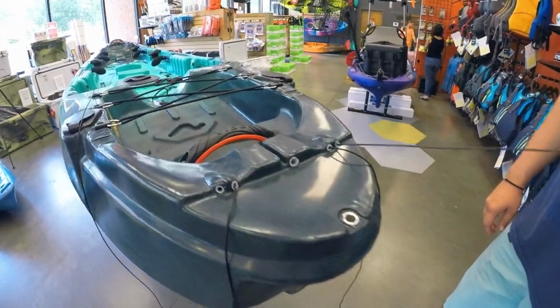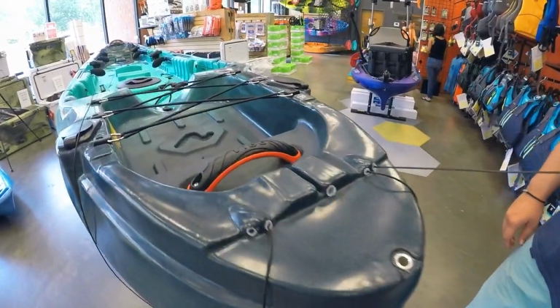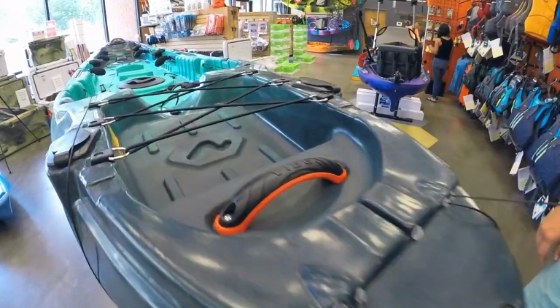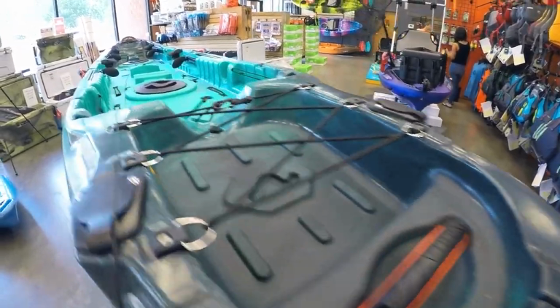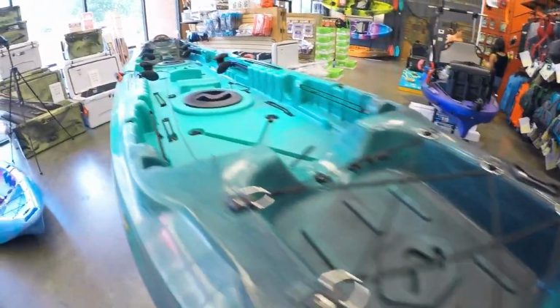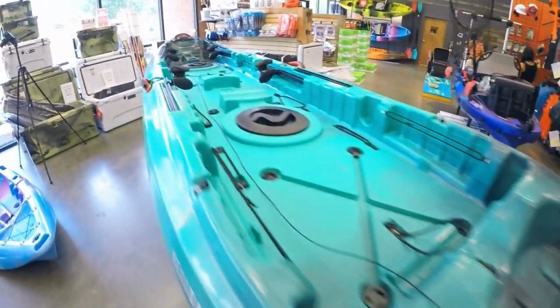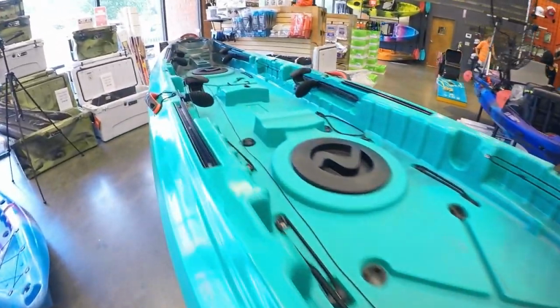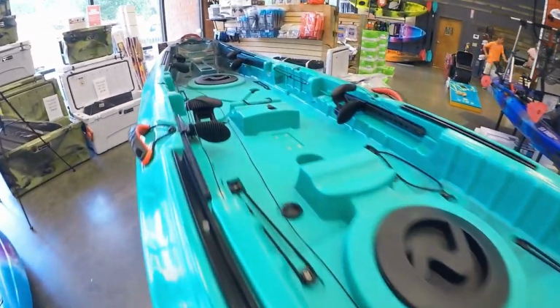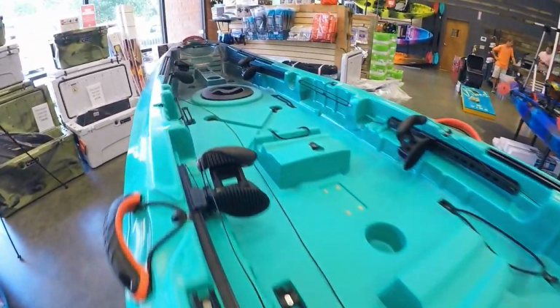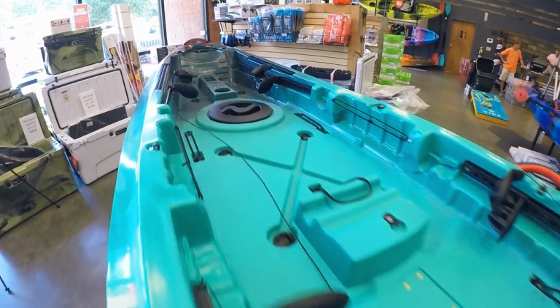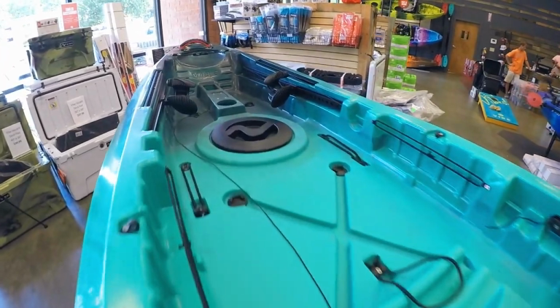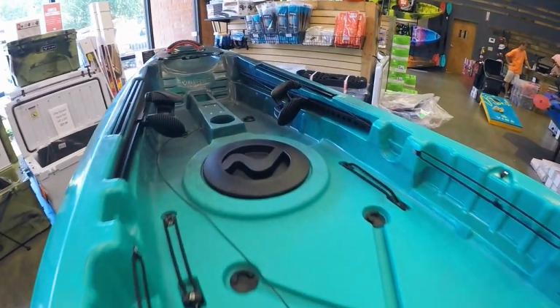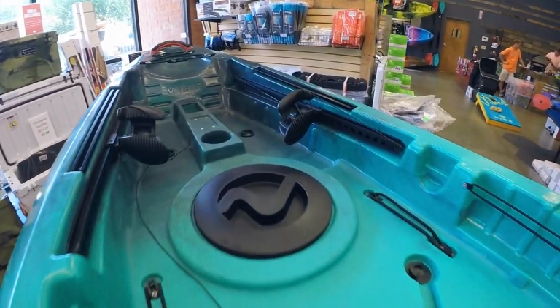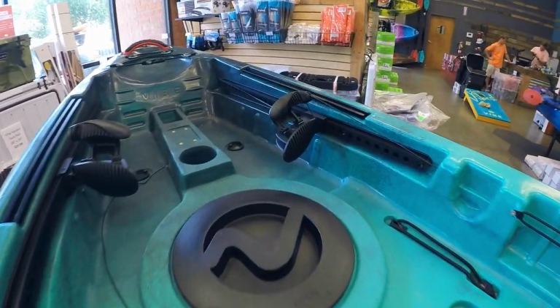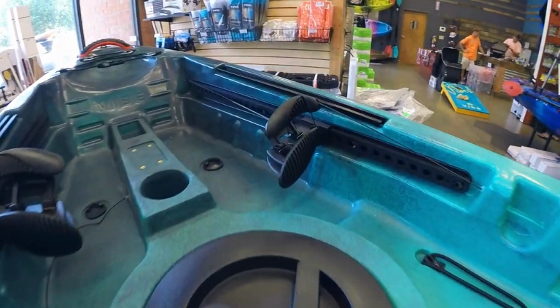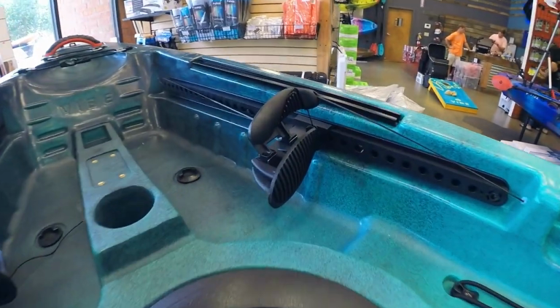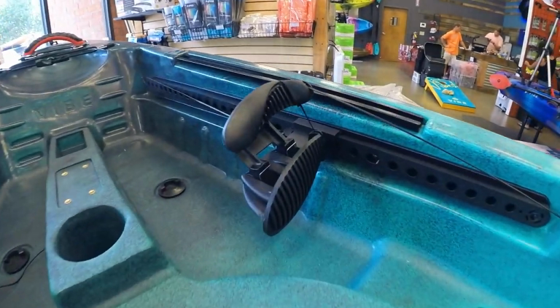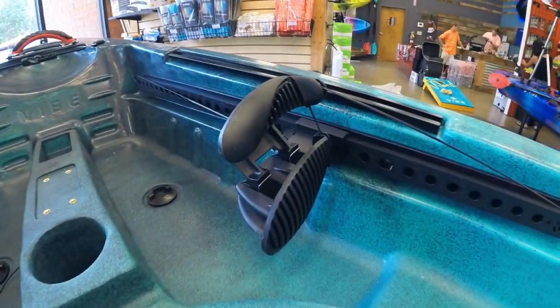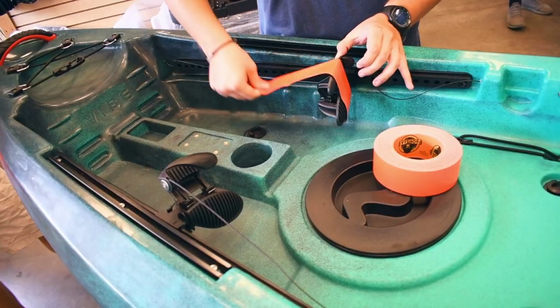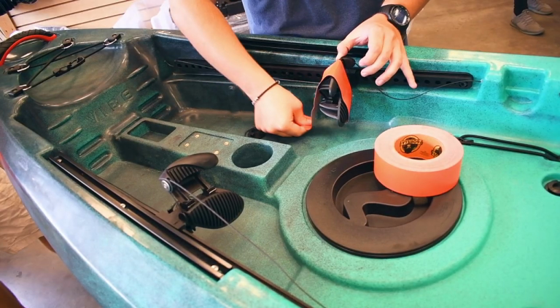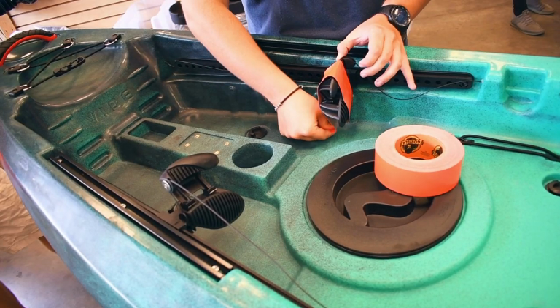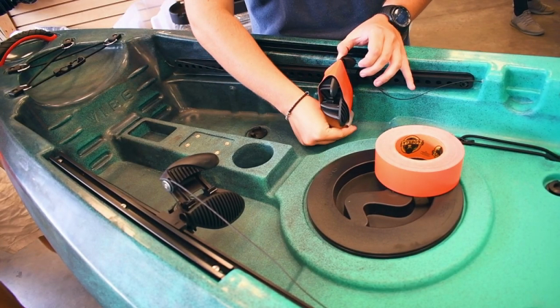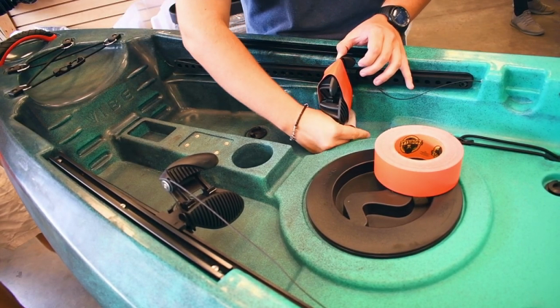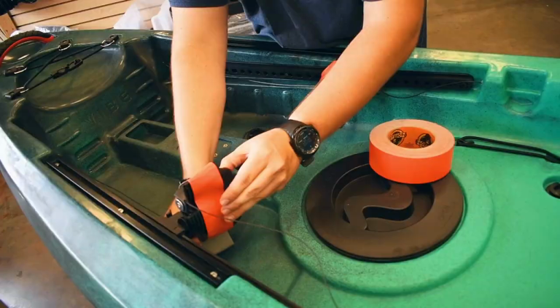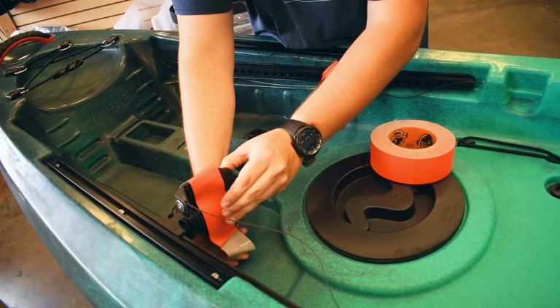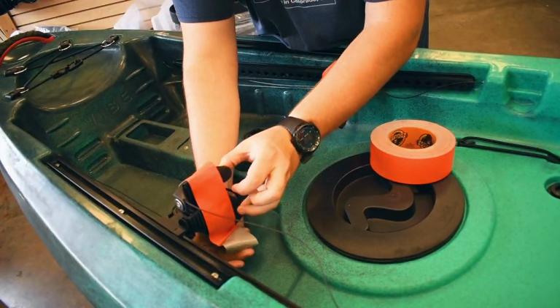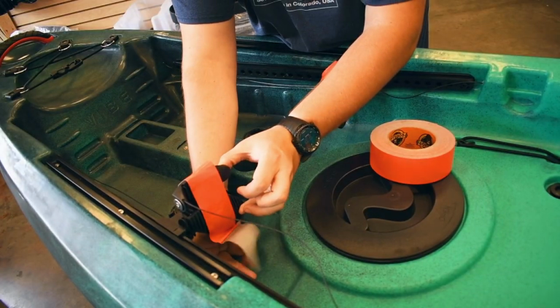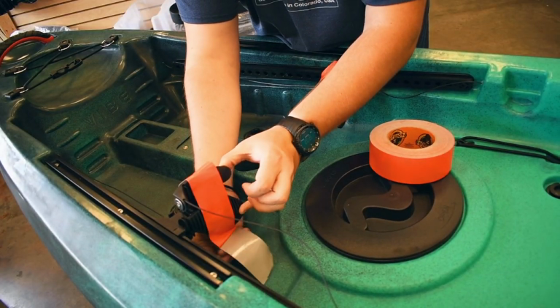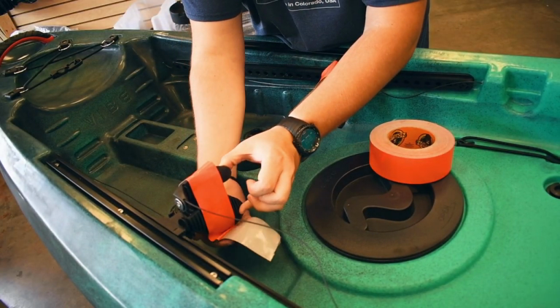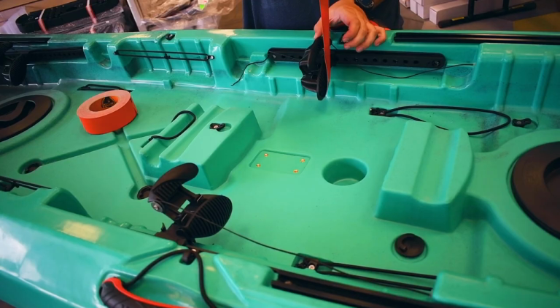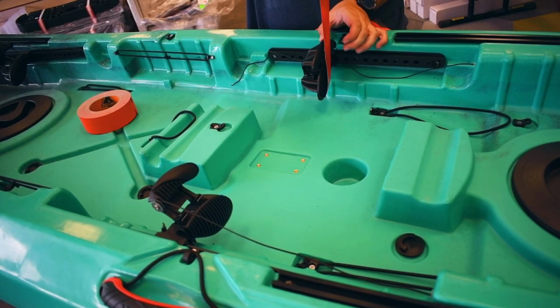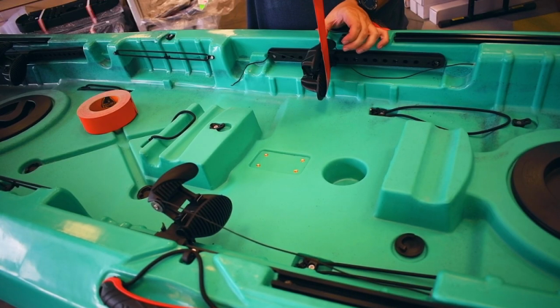You're then going to want to test the cord to see if it's working and to get rid of any slack in the line. After that, you need to tape all of the toe rockers perpendicular to the foot braces.